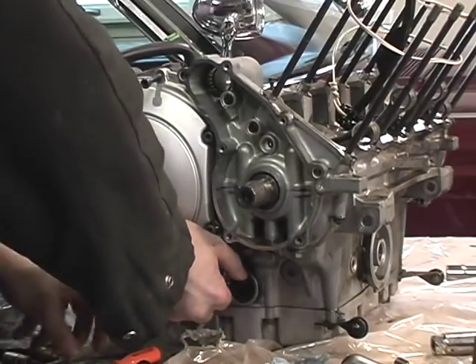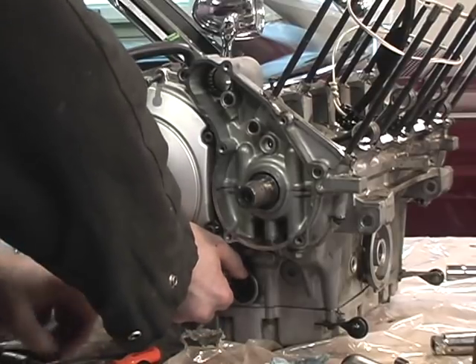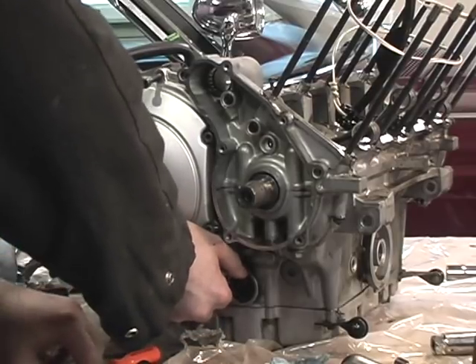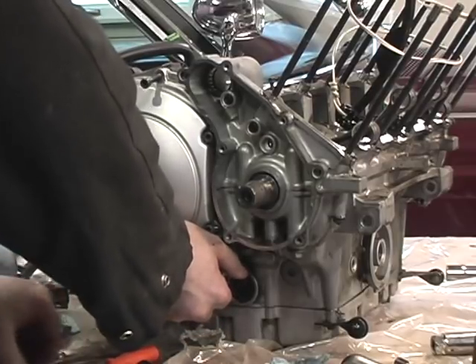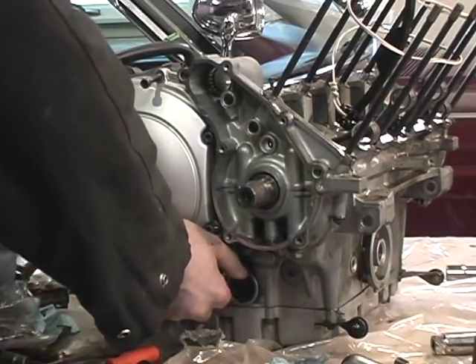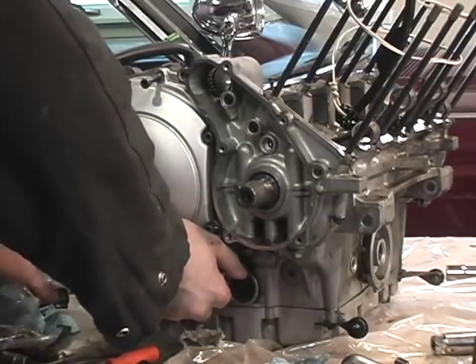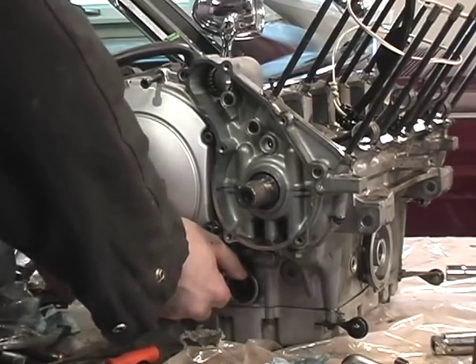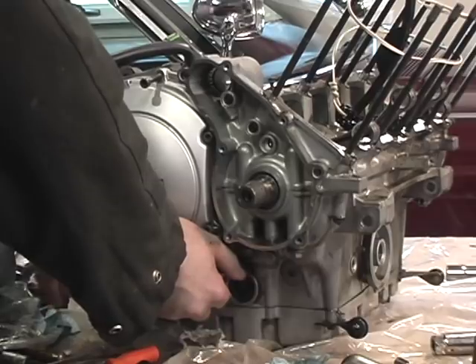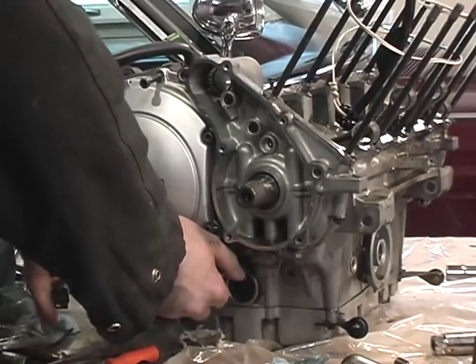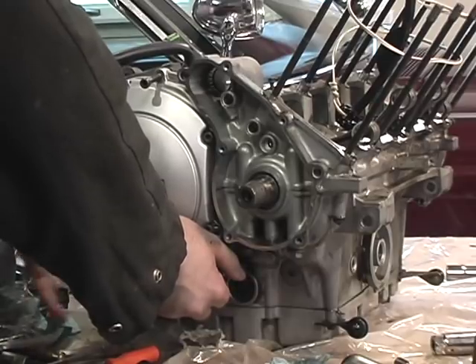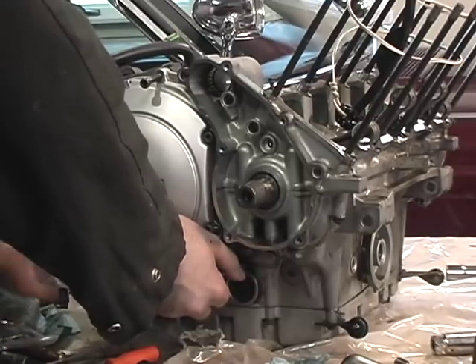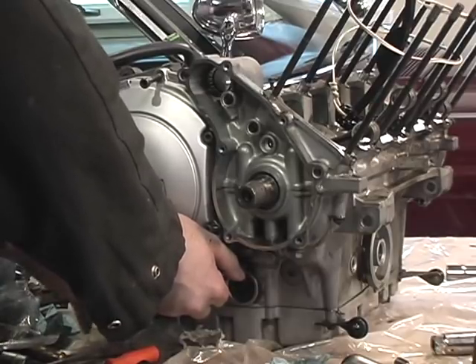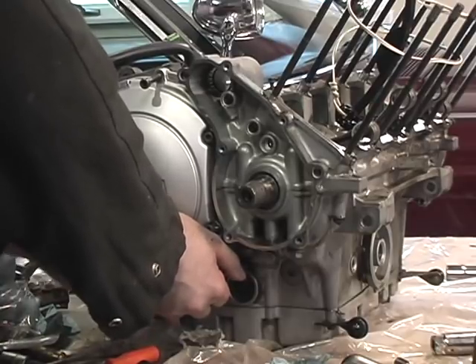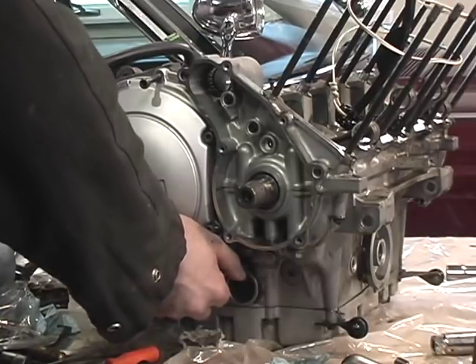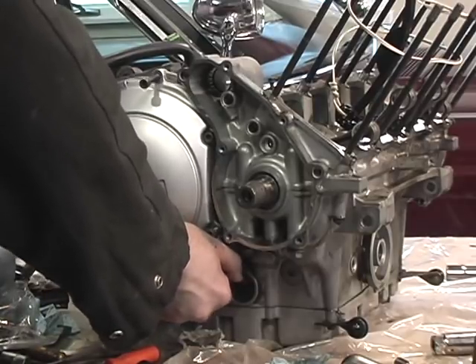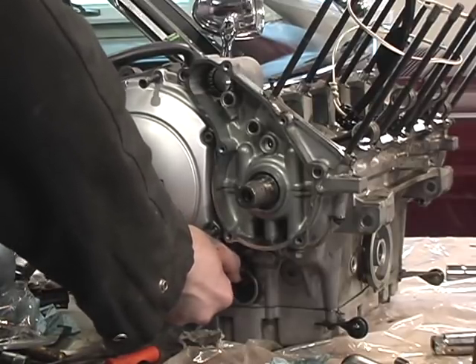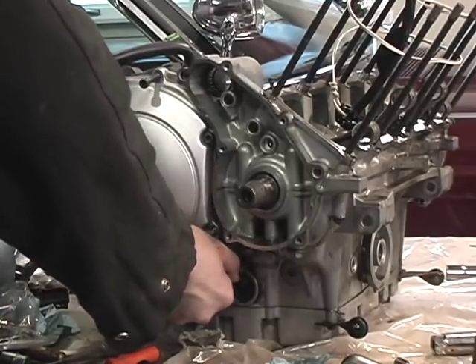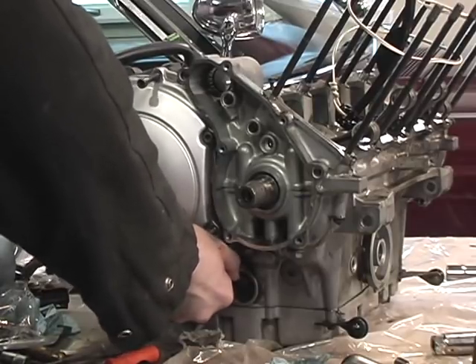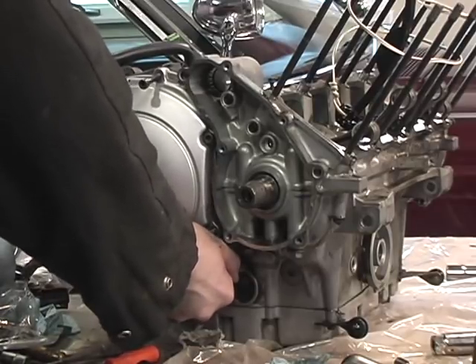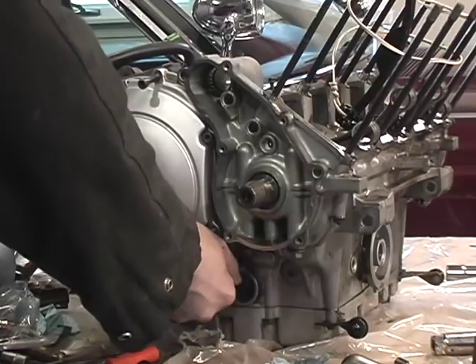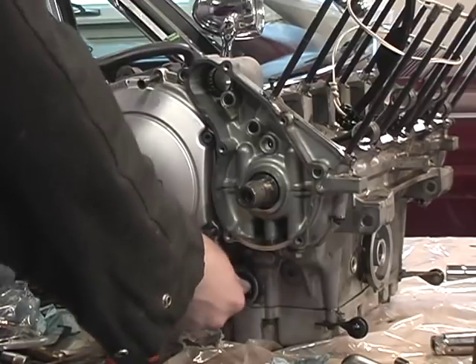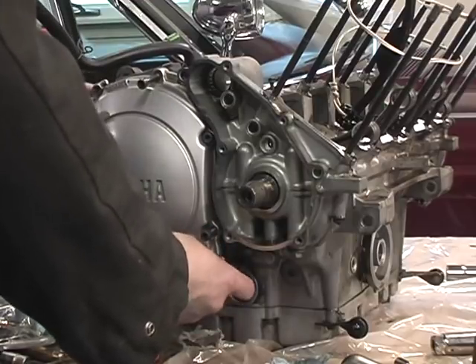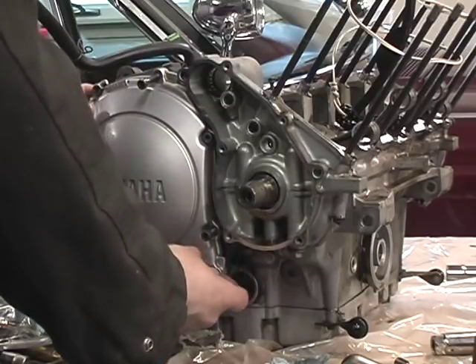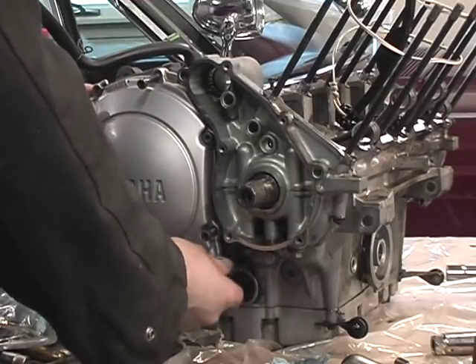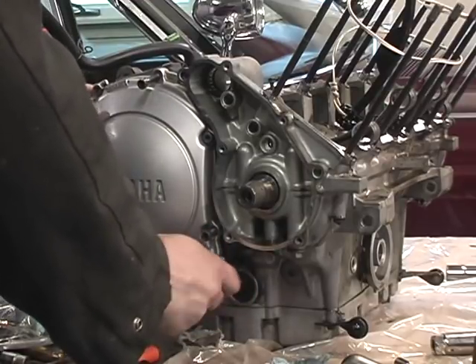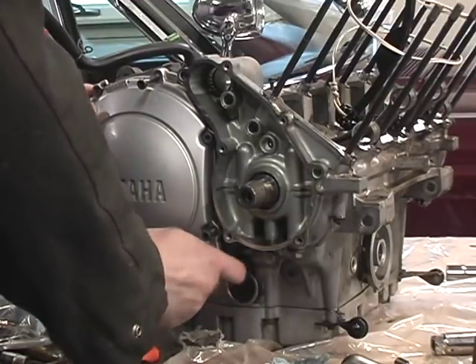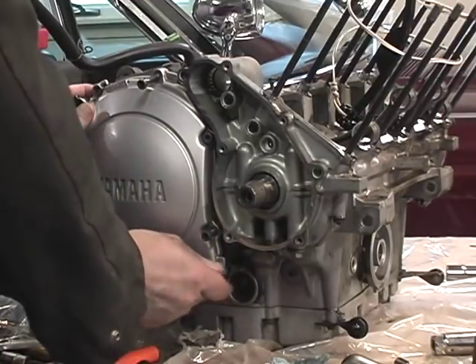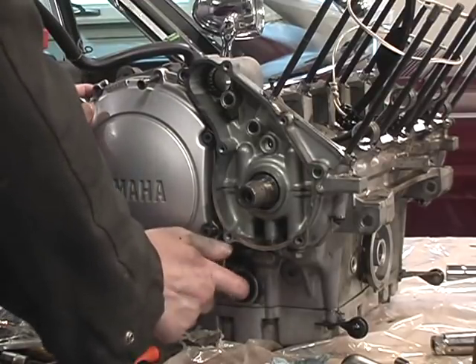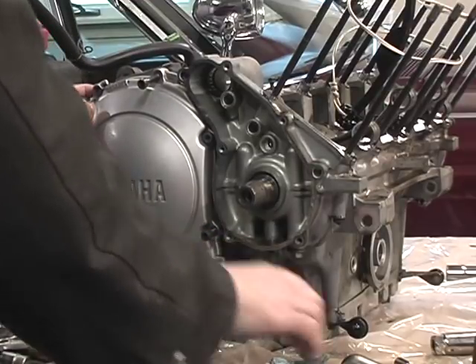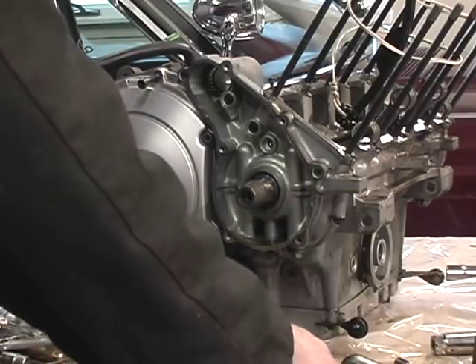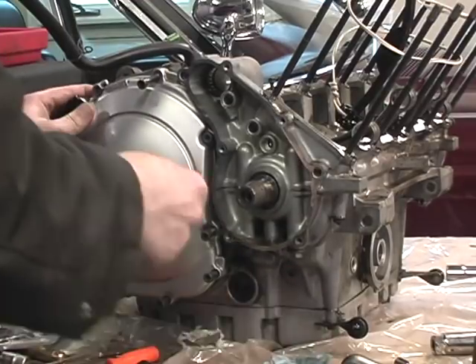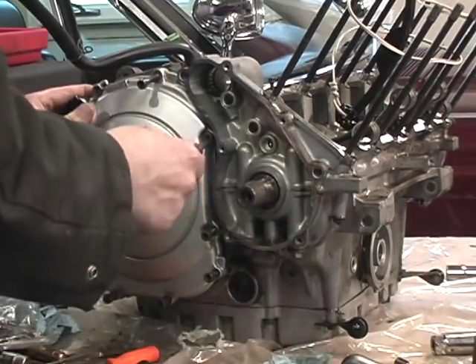Lost a couple — I'm trying to keep them all in there. That's what happens when you get greedy. Apparently I didn't loosen that one all the way. Still one thread grabbing.